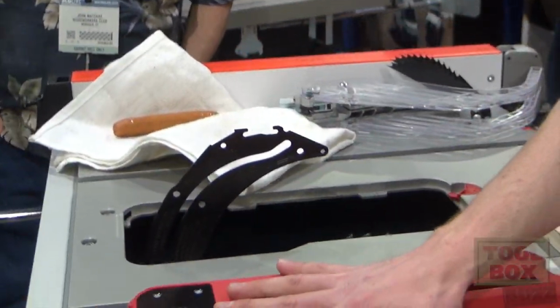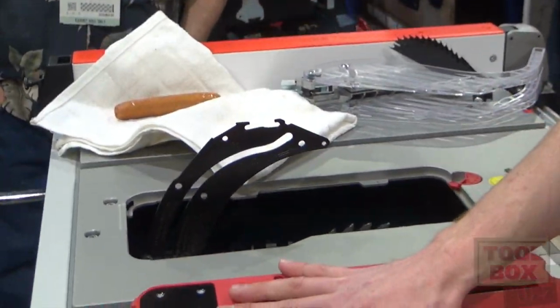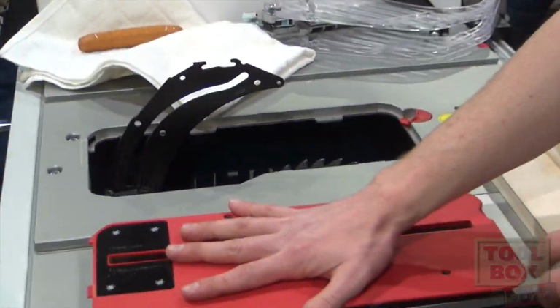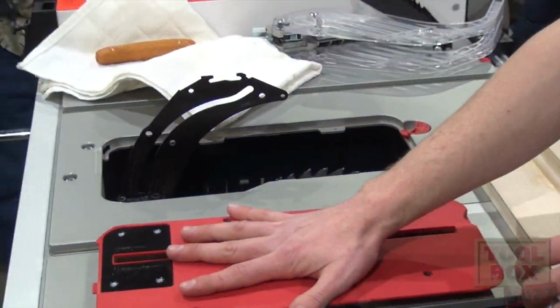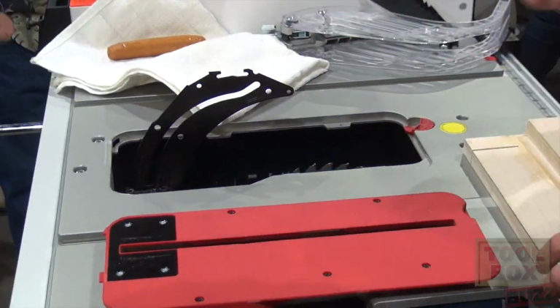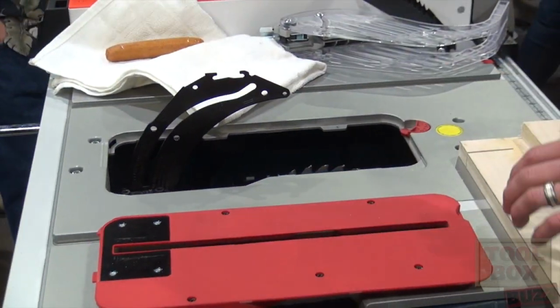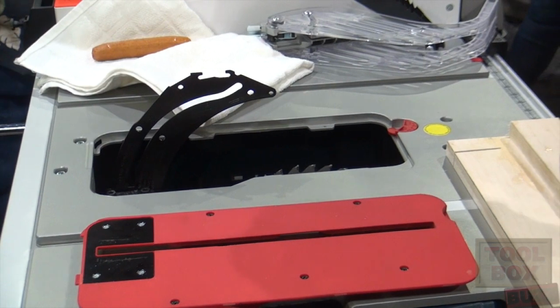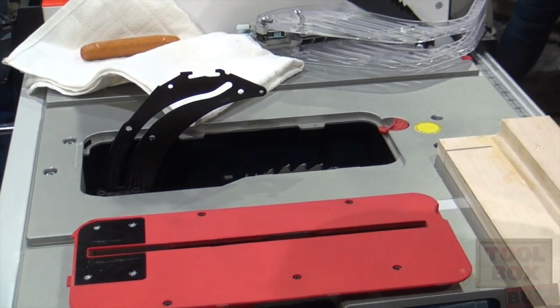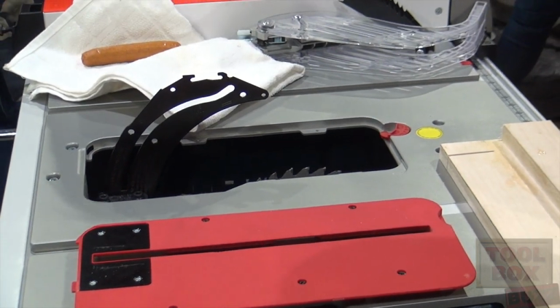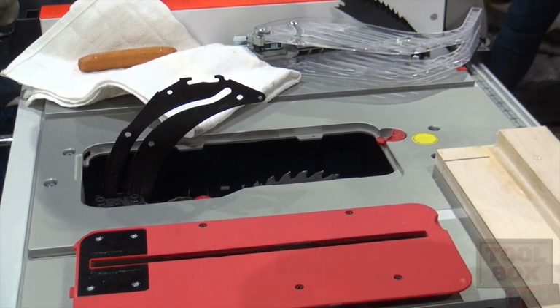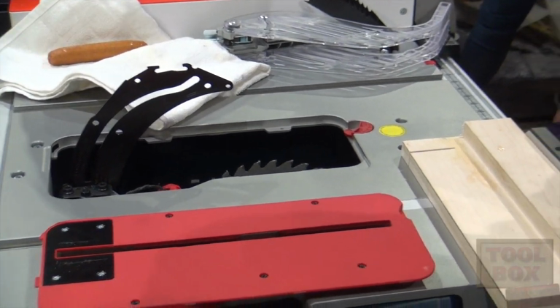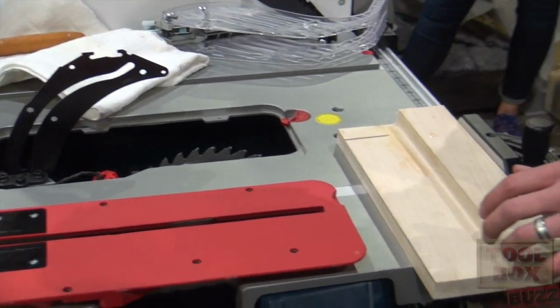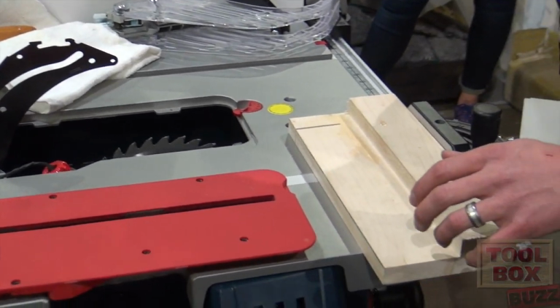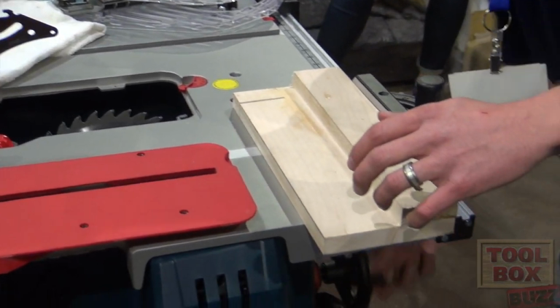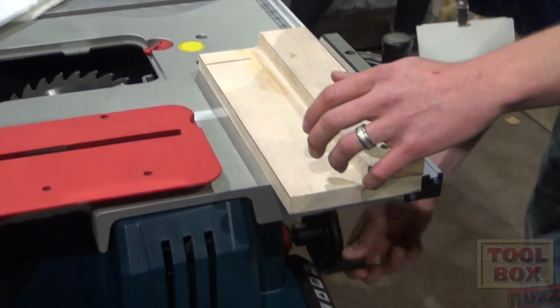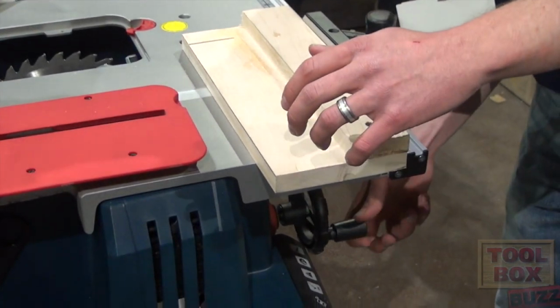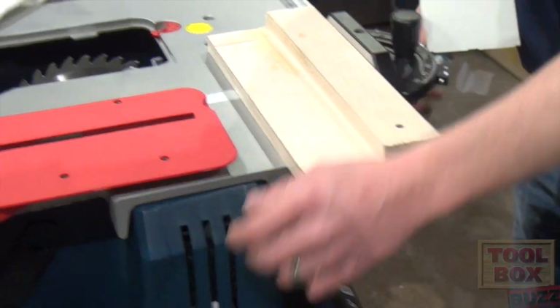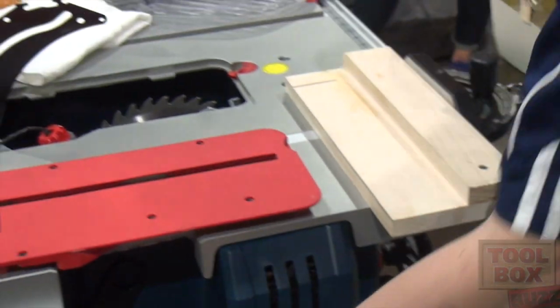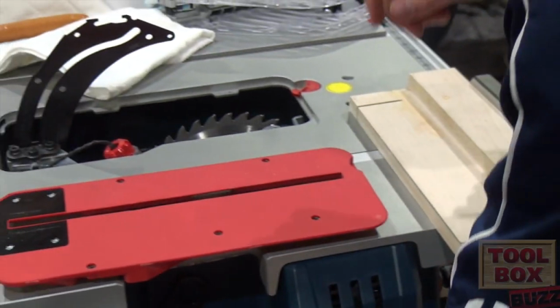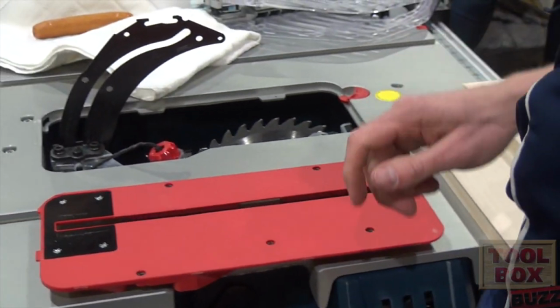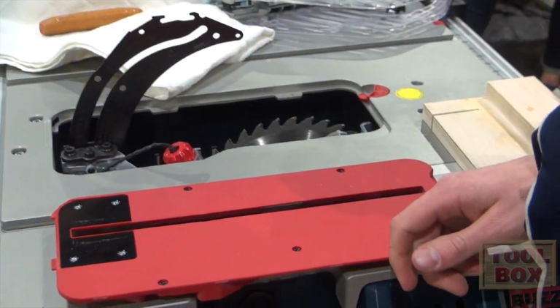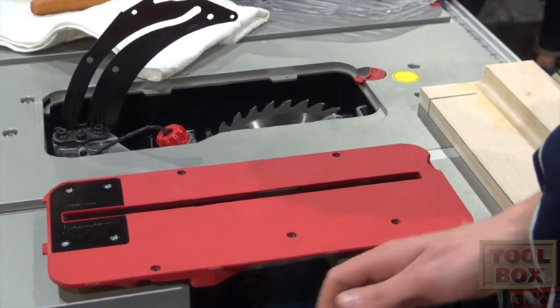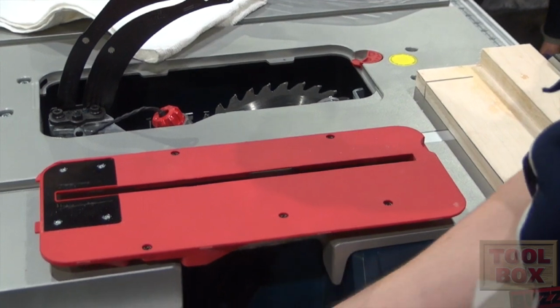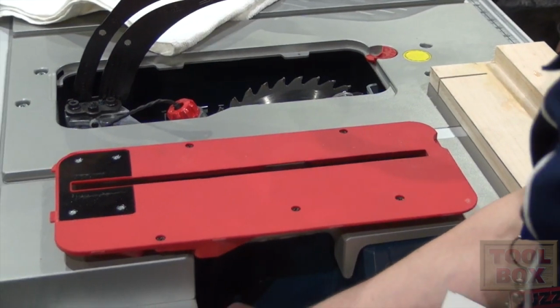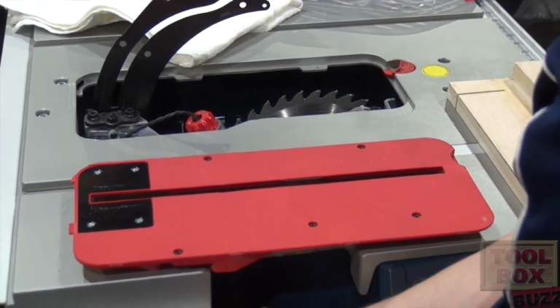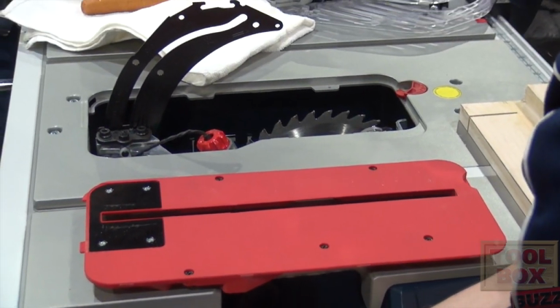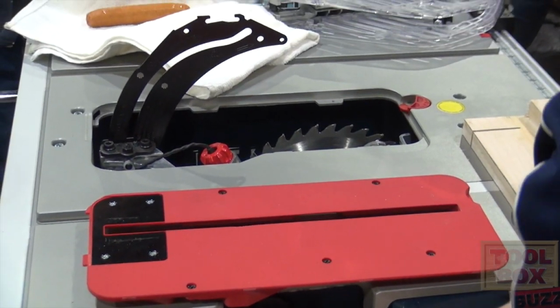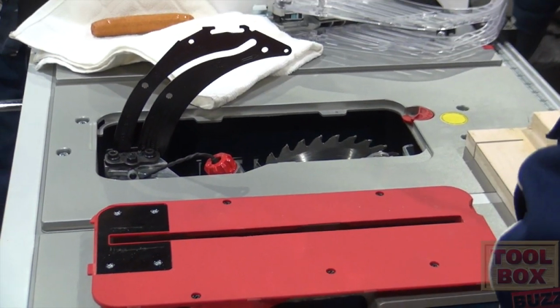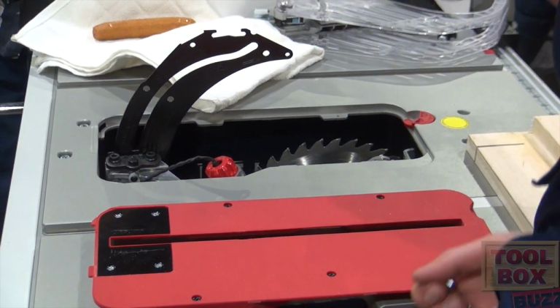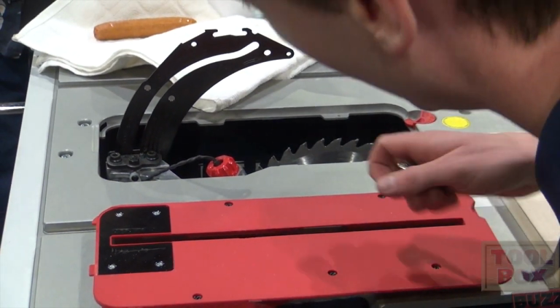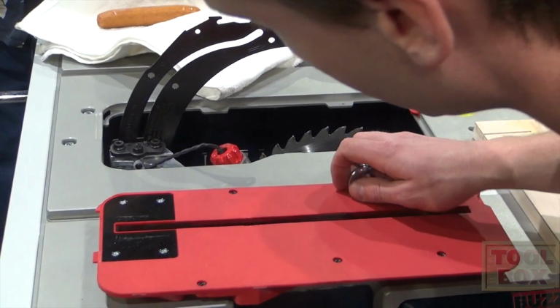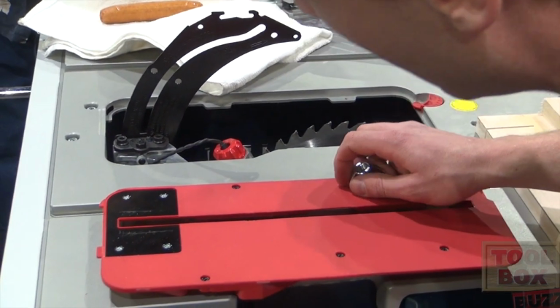I'll throw the plate out here, I'll wind the saw up to the top. Once that's up to the top, I'm gonna grab my wrenches off to the side that are stored on board the tool. I'll pull these off.